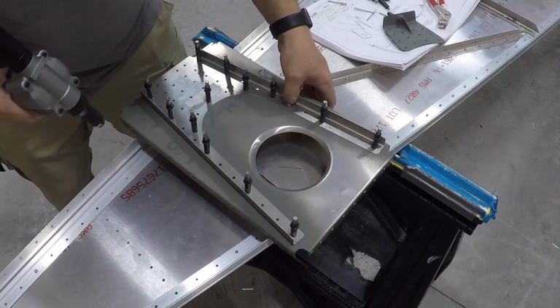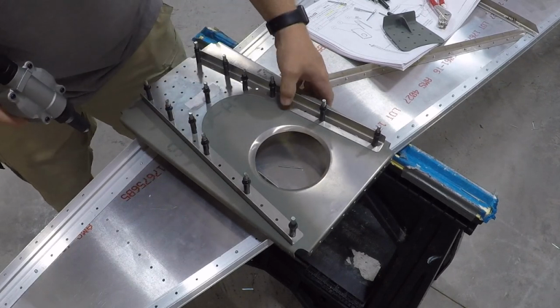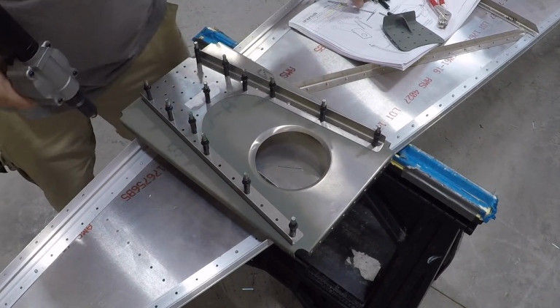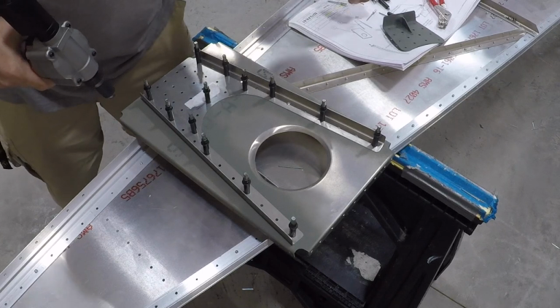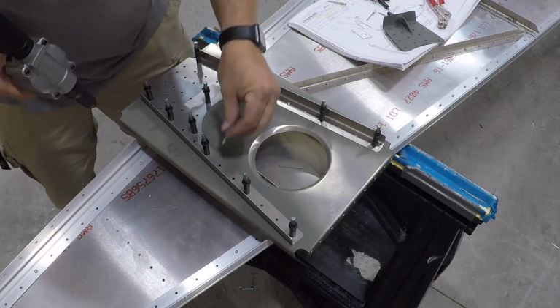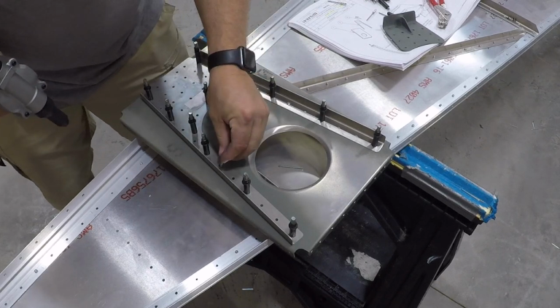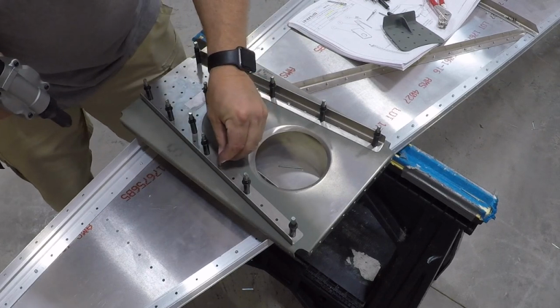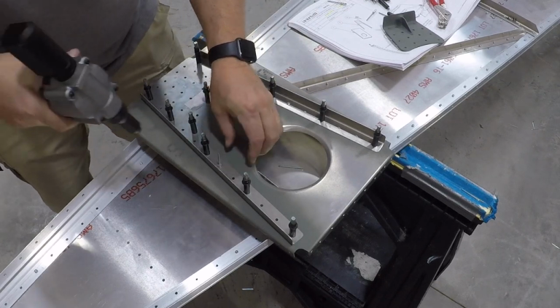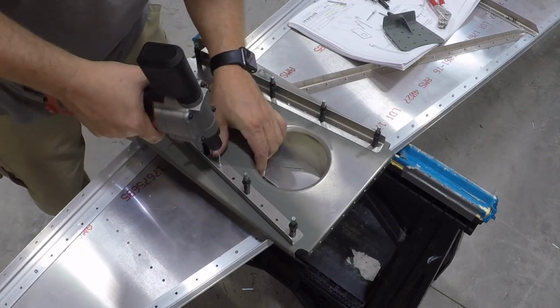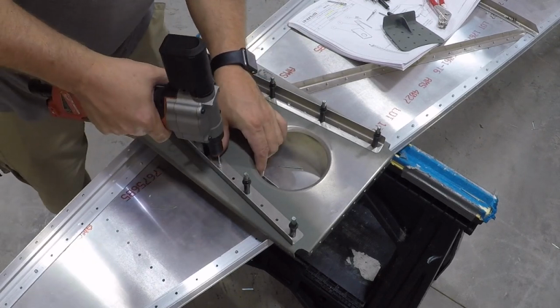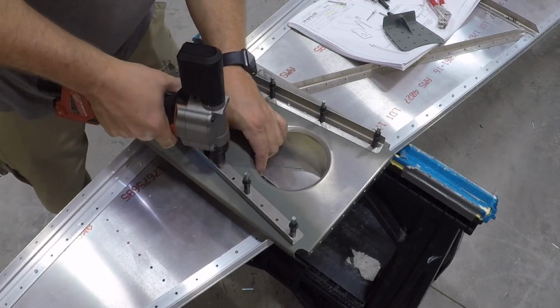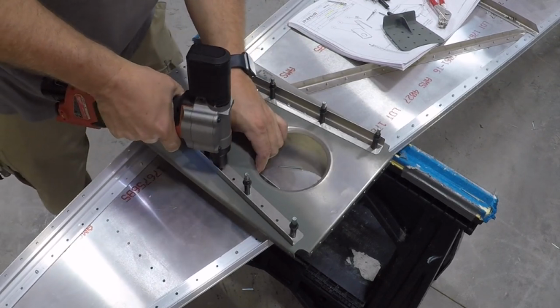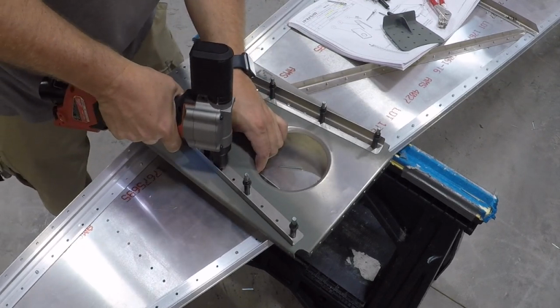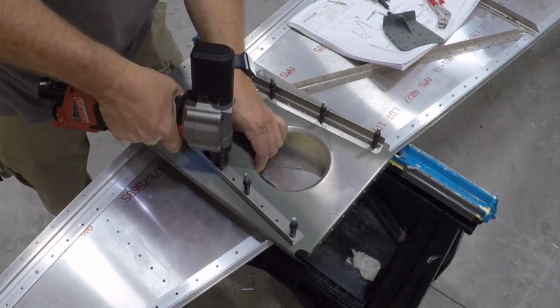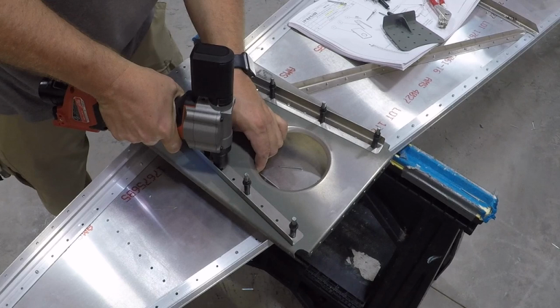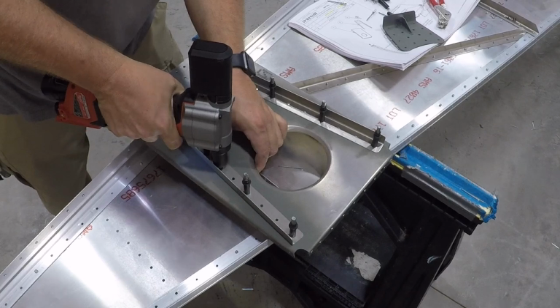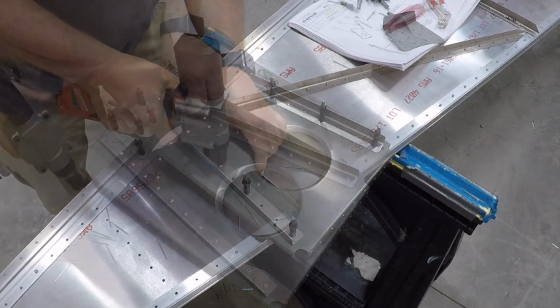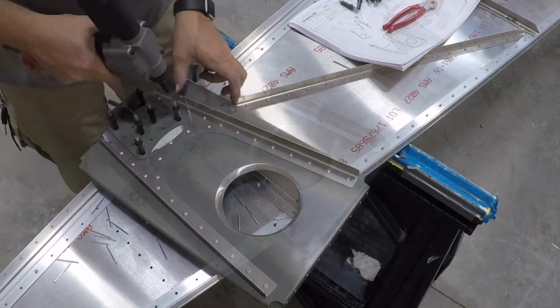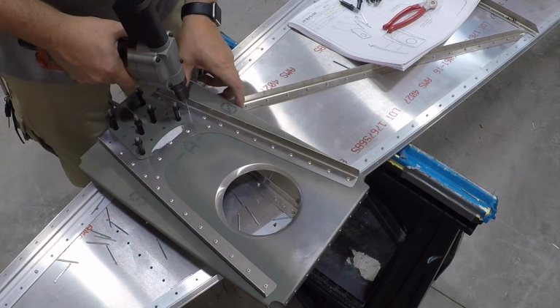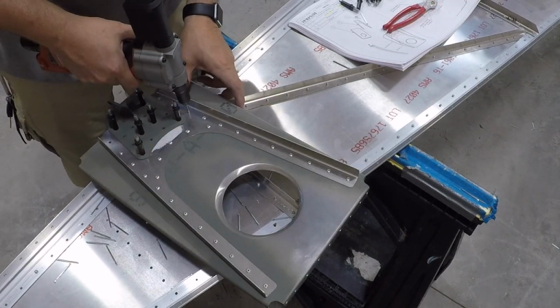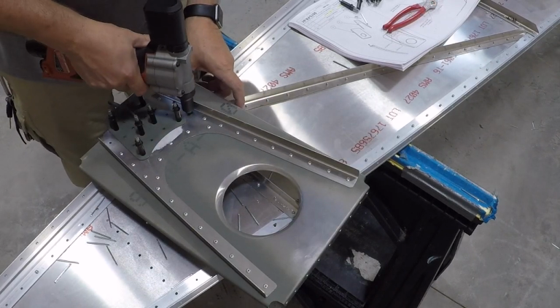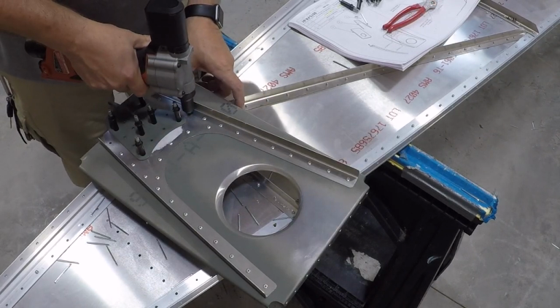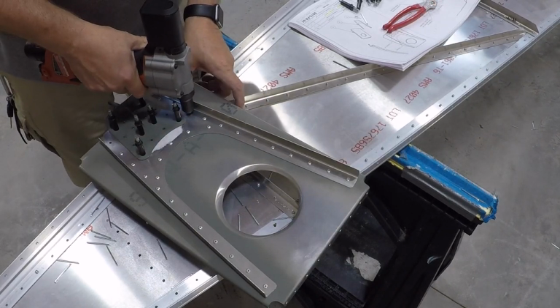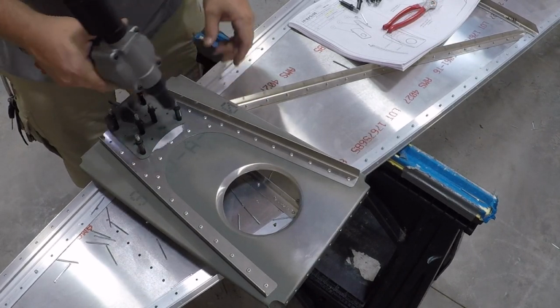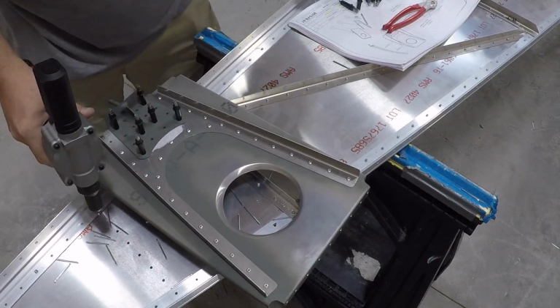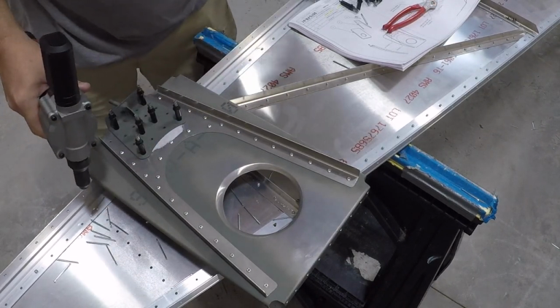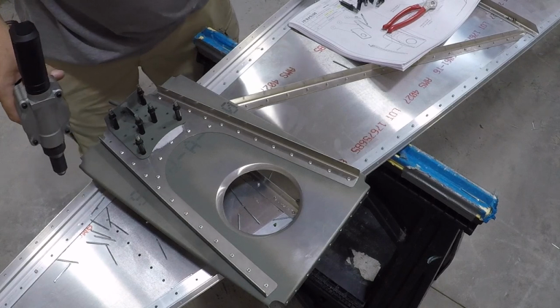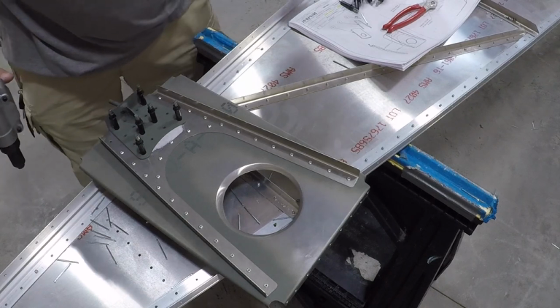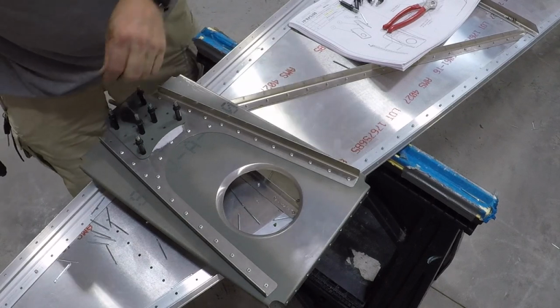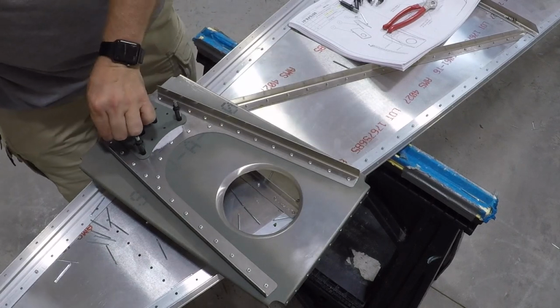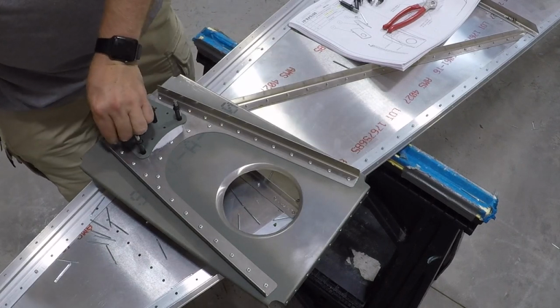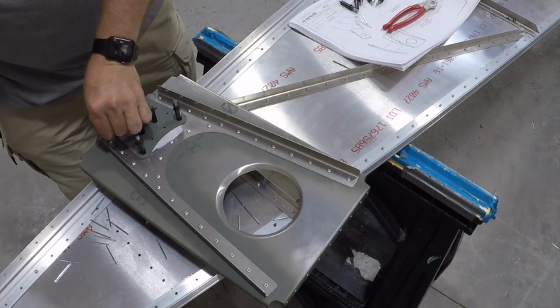Here I'm starting the riveting process, getting that V-brace riveted to the back of the horizontal tail rib, then just finishing that up and getting that part set aside, ready to install into the fuselage.